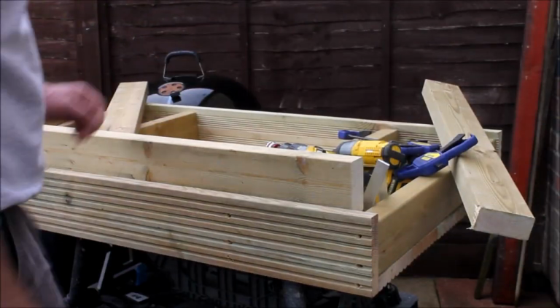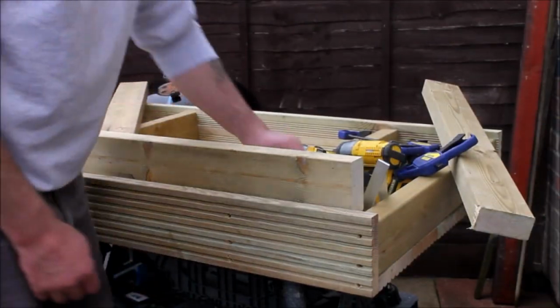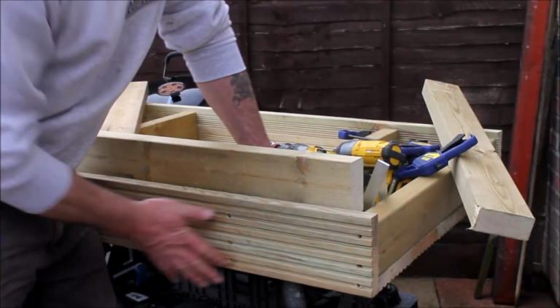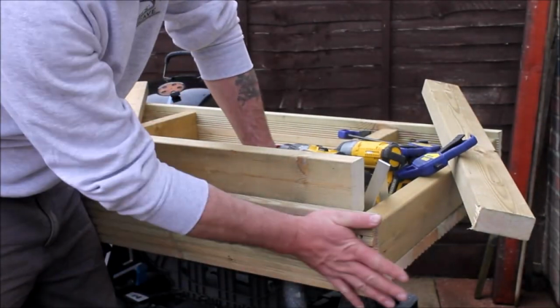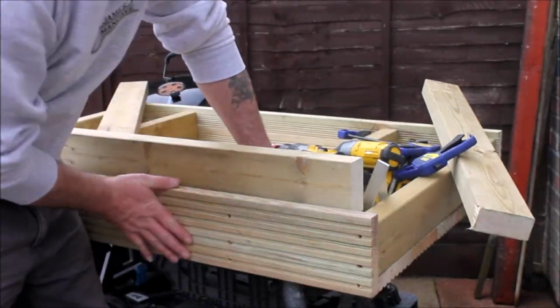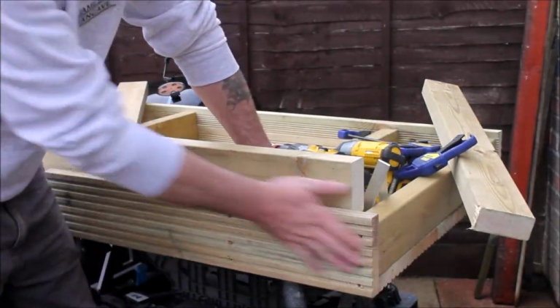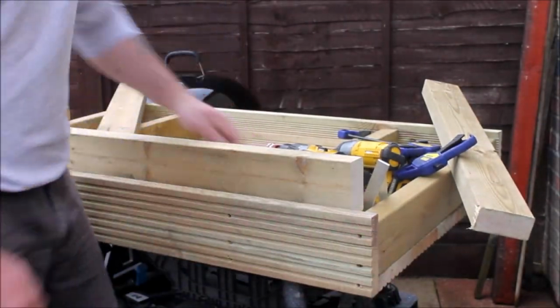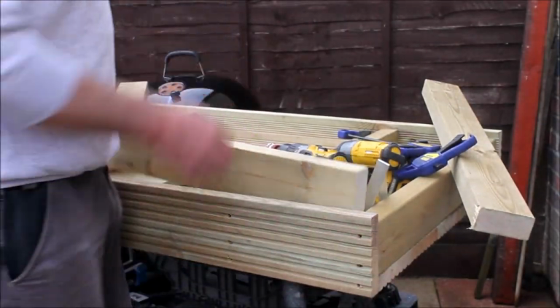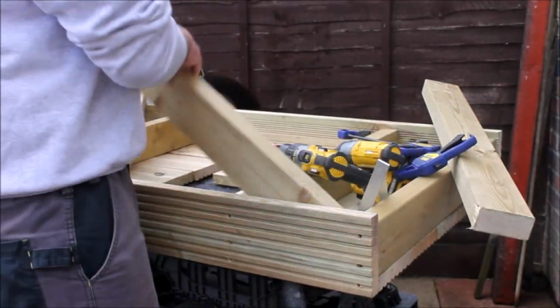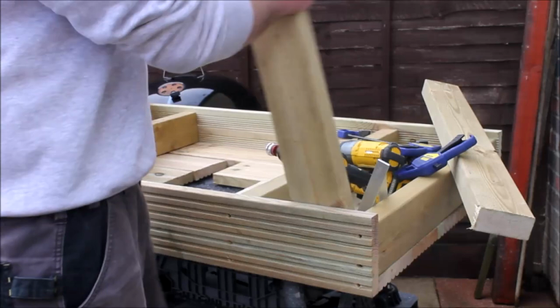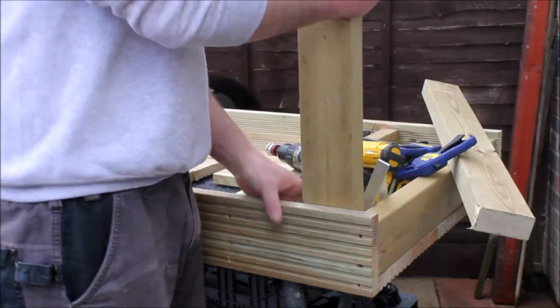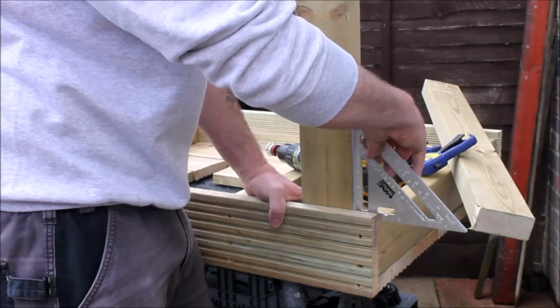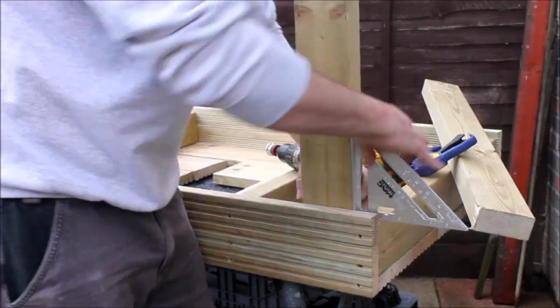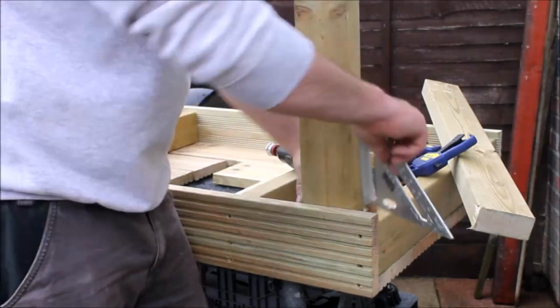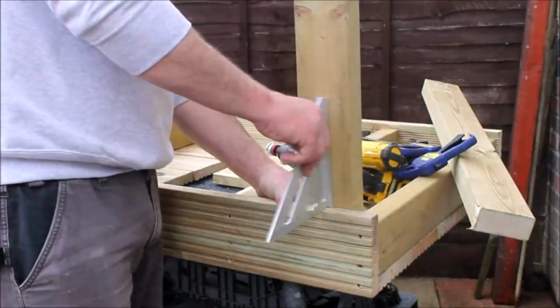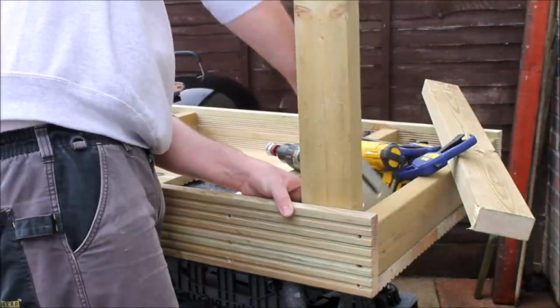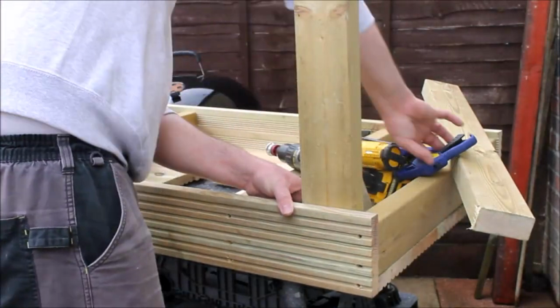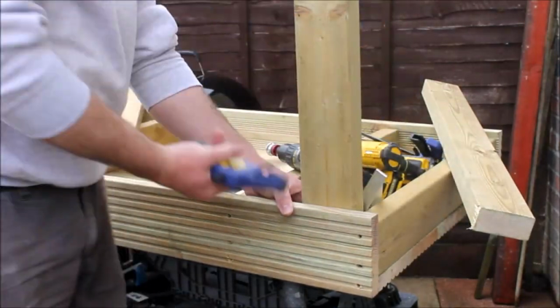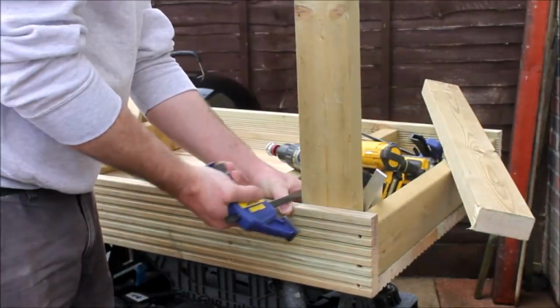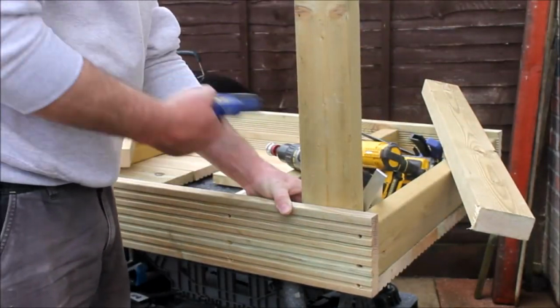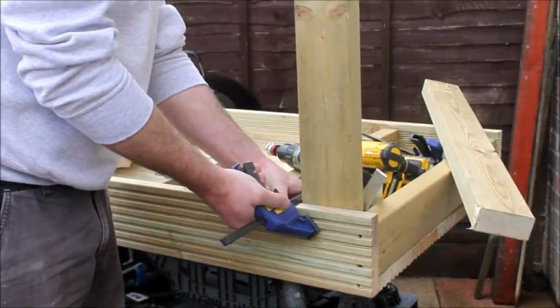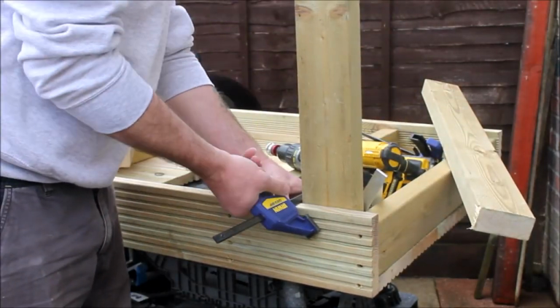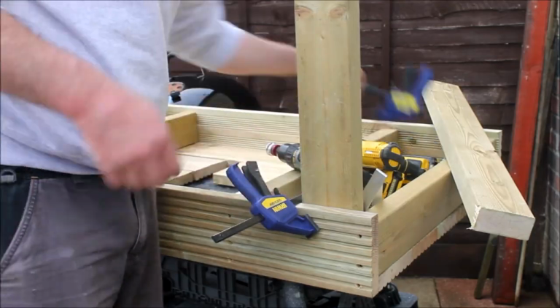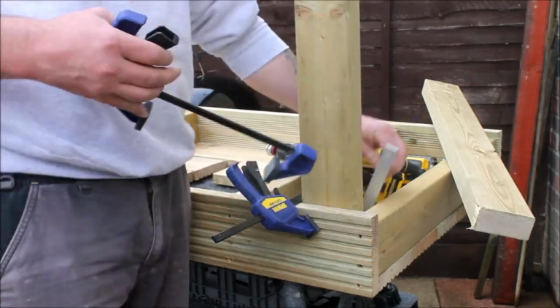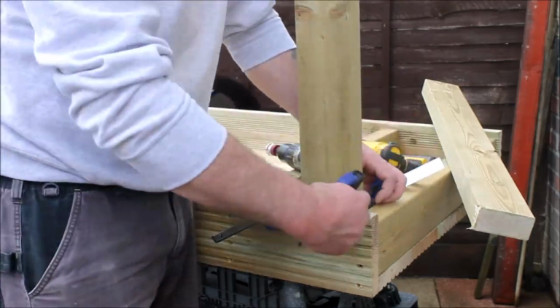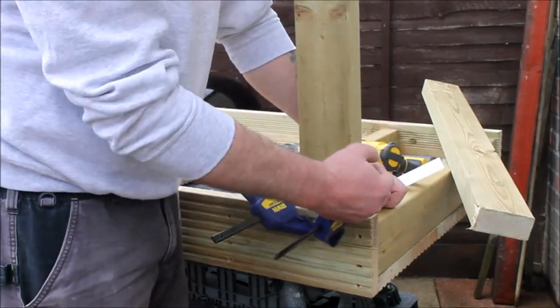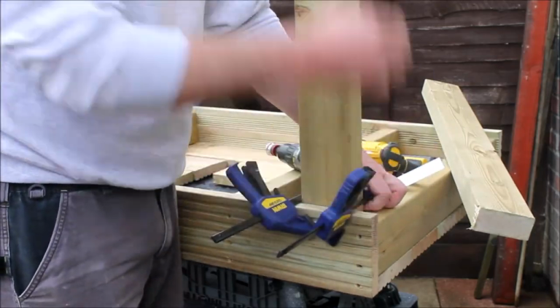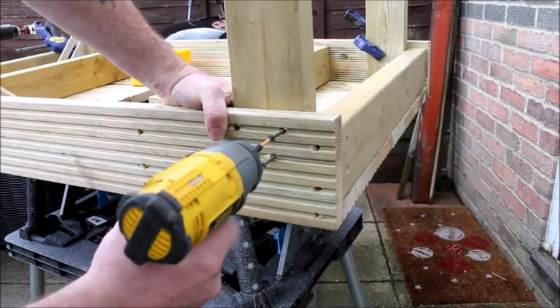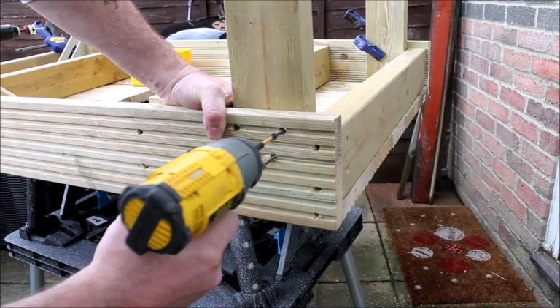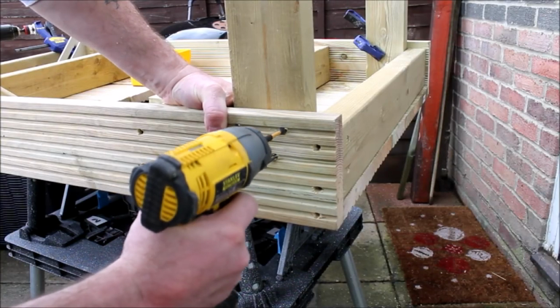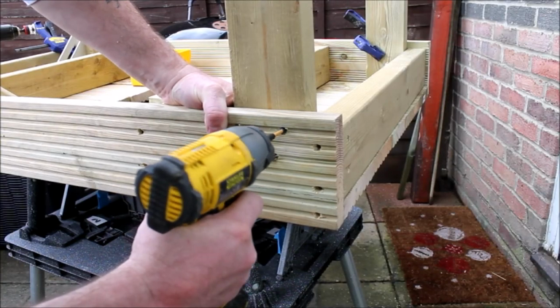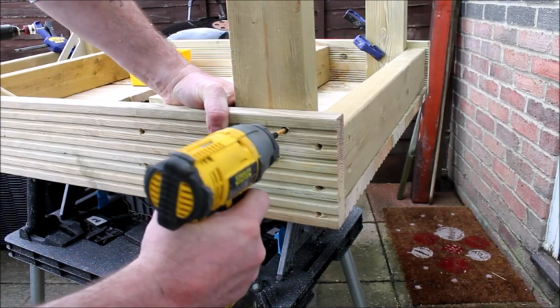I added a front and back piece of decking to the top just to hide the bracing bits, and then I could use these to secure the legs too. After checking that the legs were square I clamped them into position and secured them in place with screws.